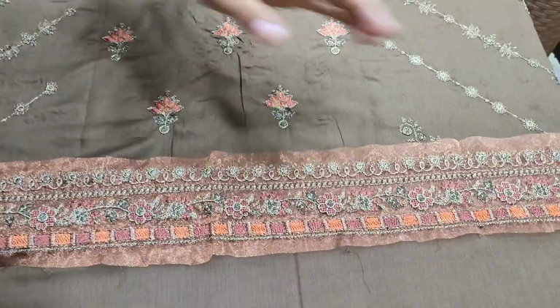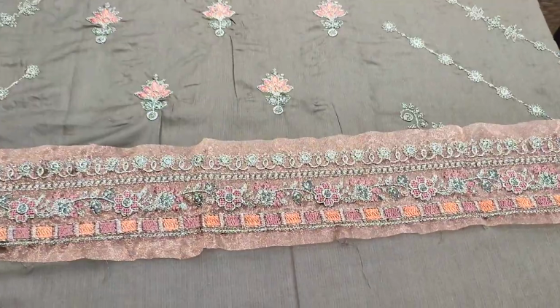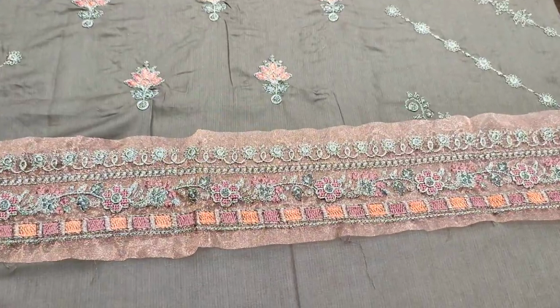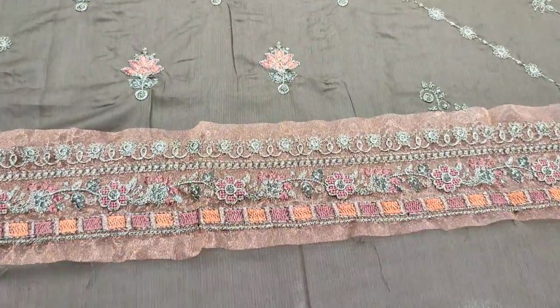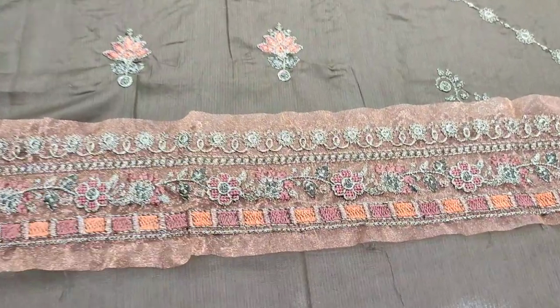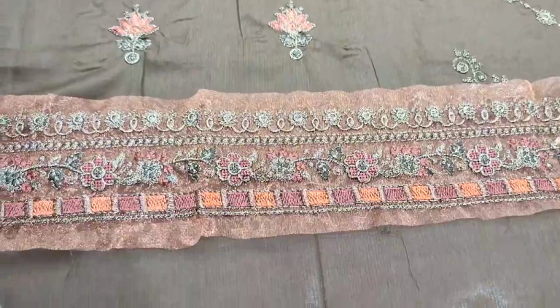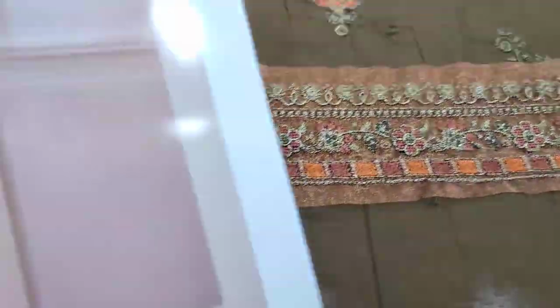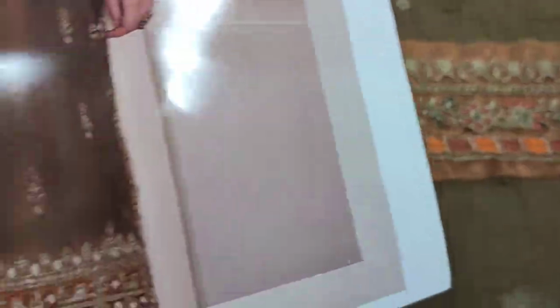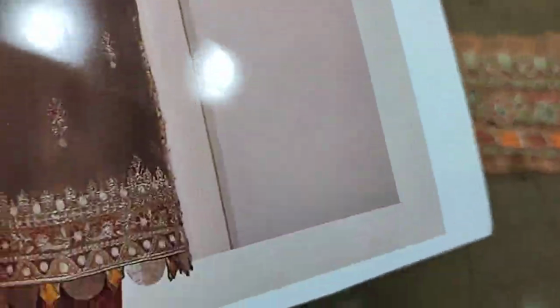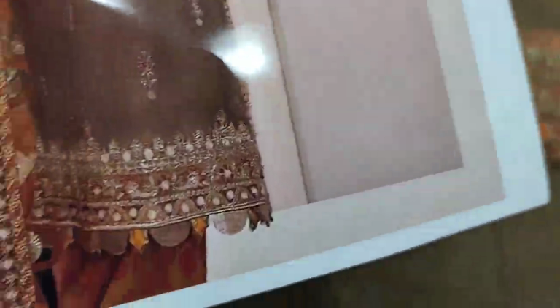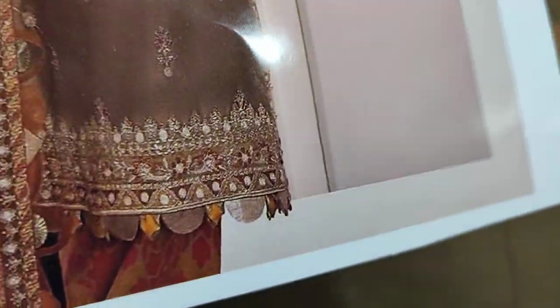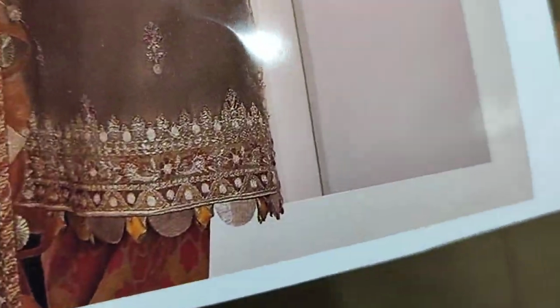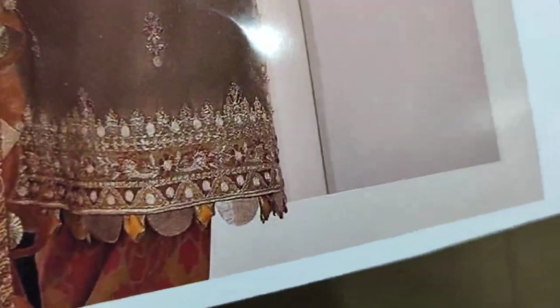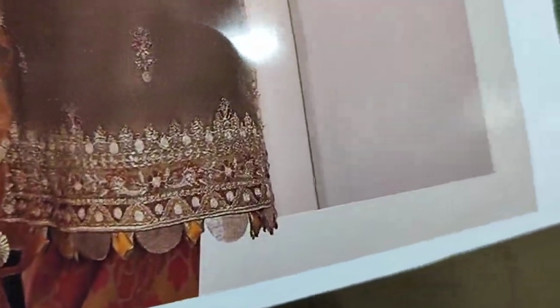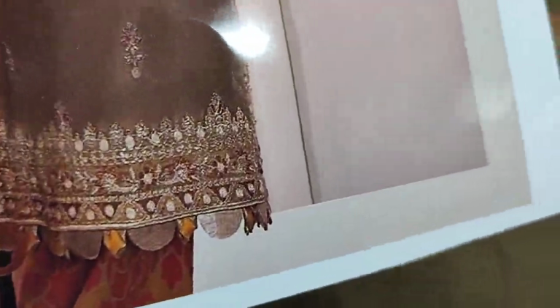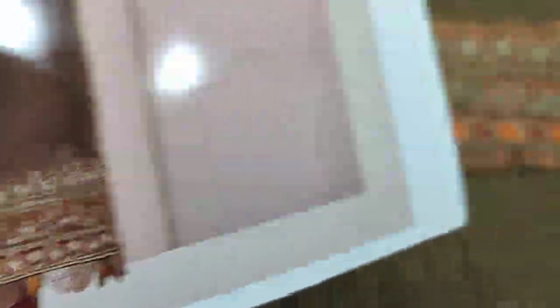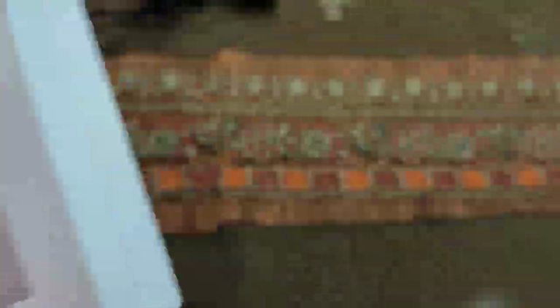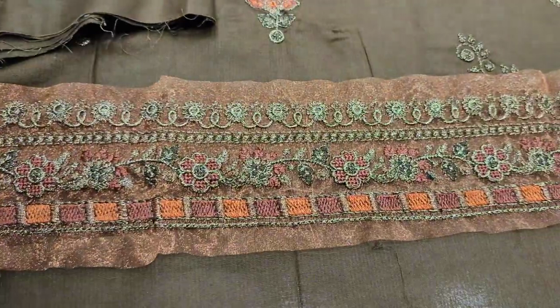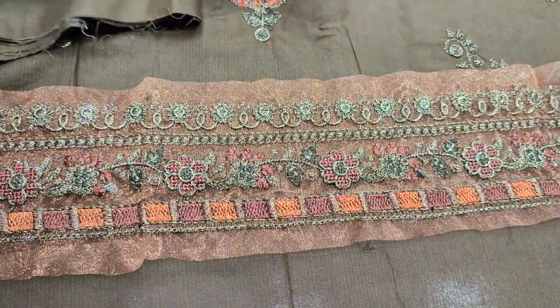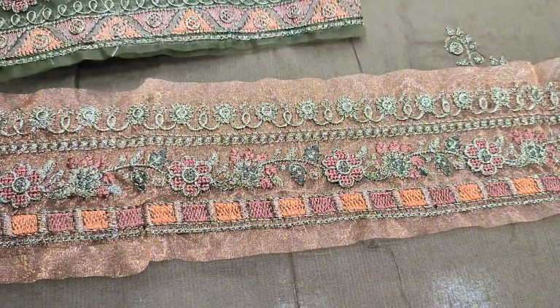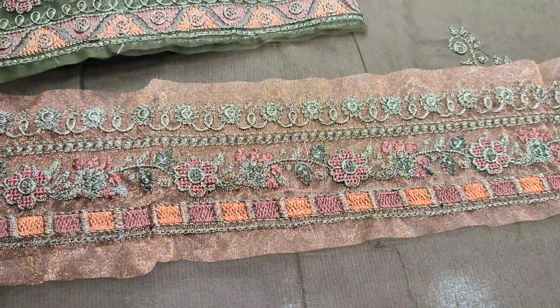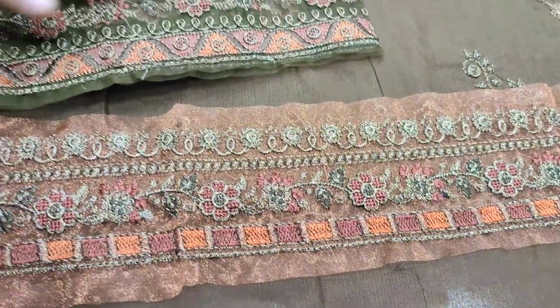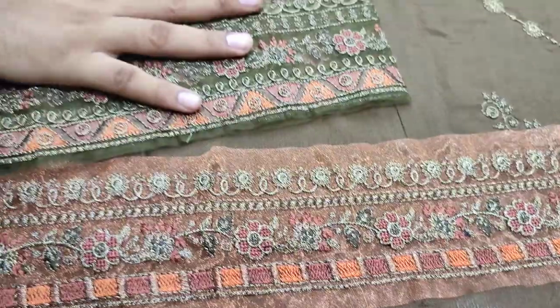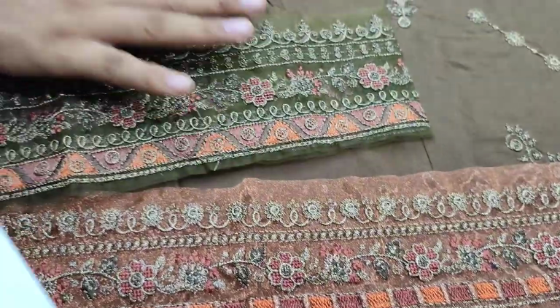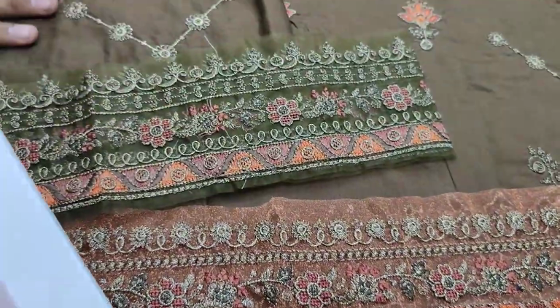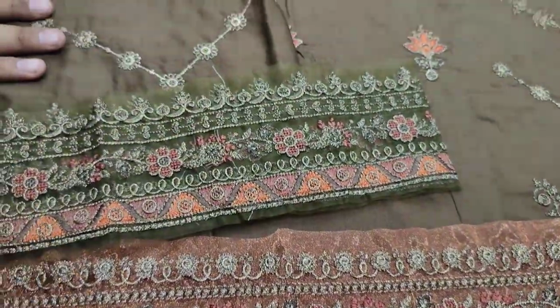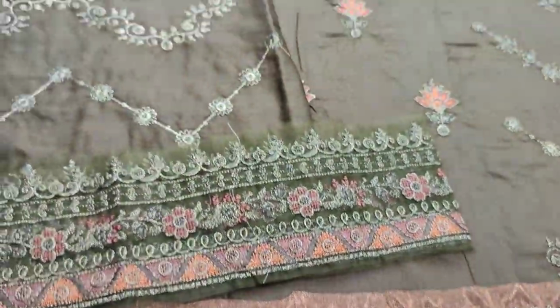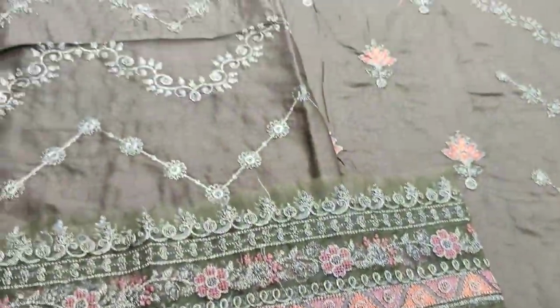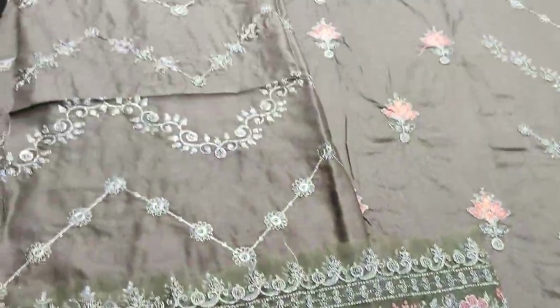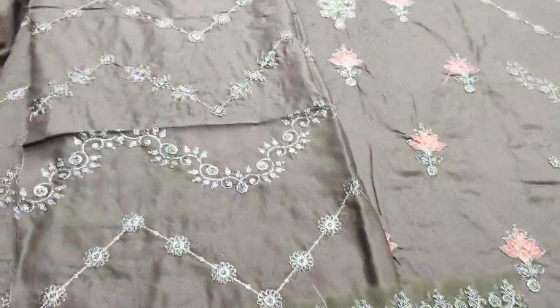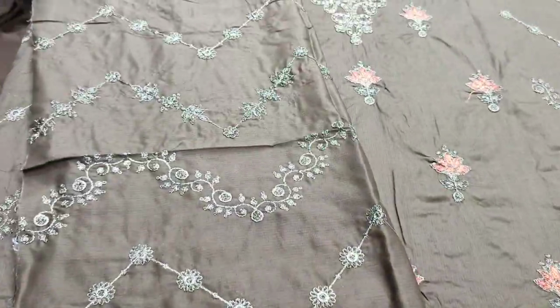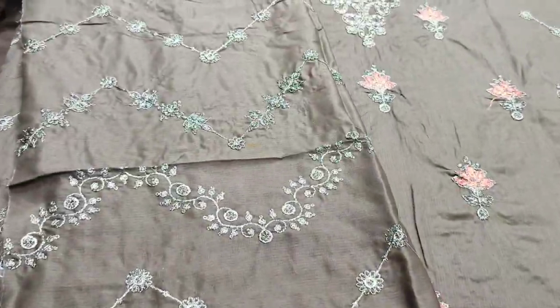The embroidered front is a diamond design with the legs. And it has an embroidered sleeve.